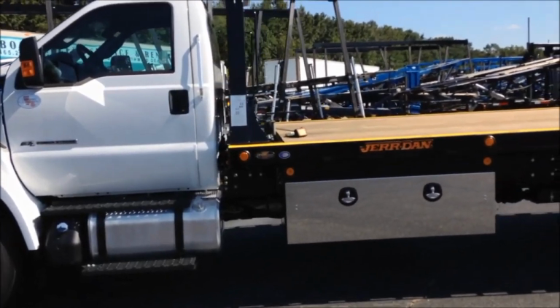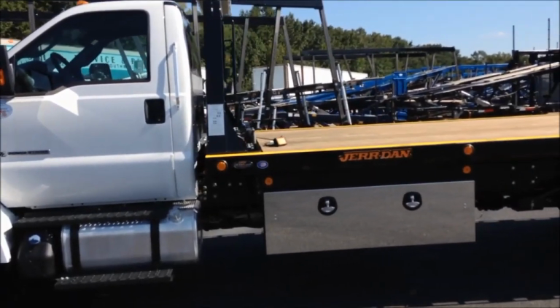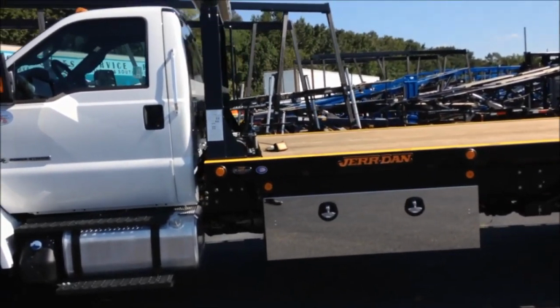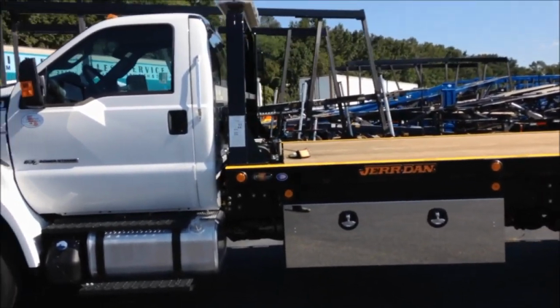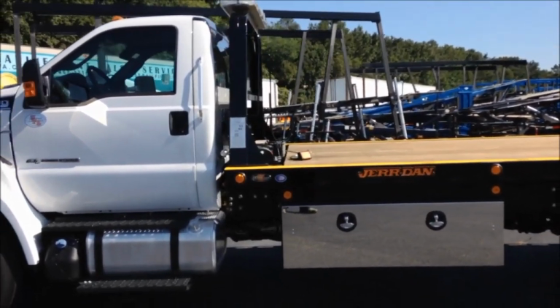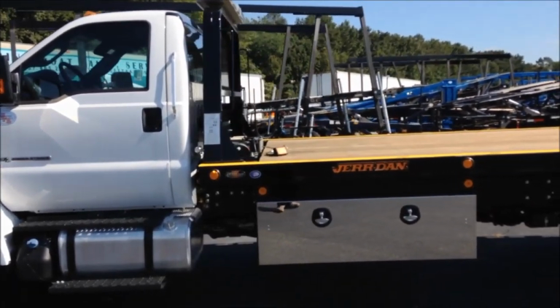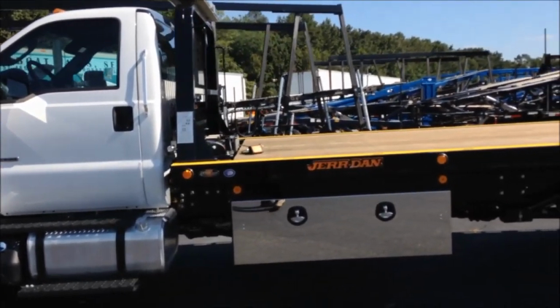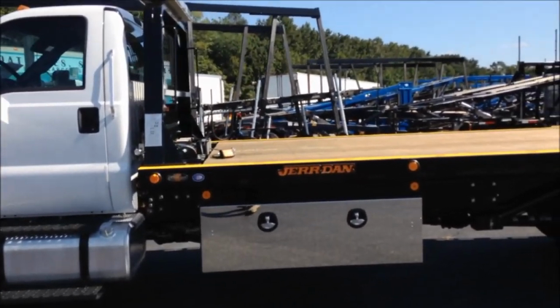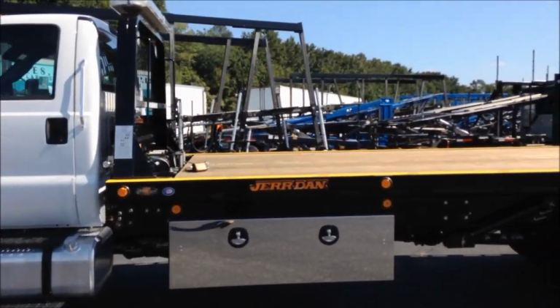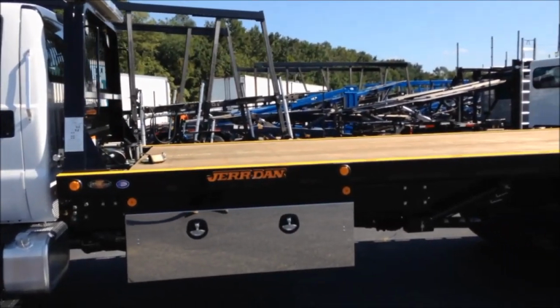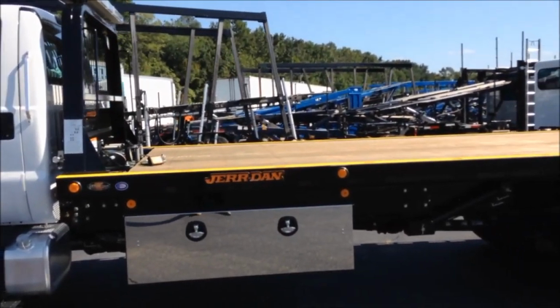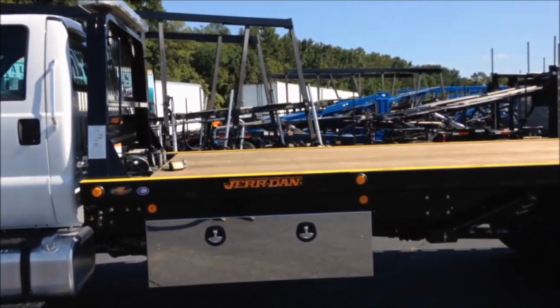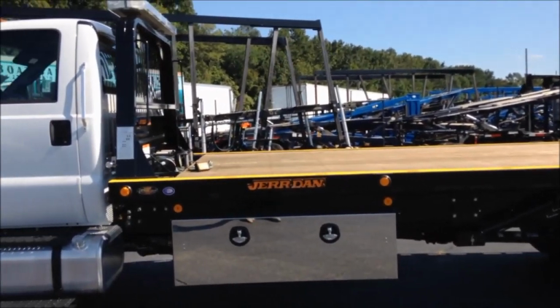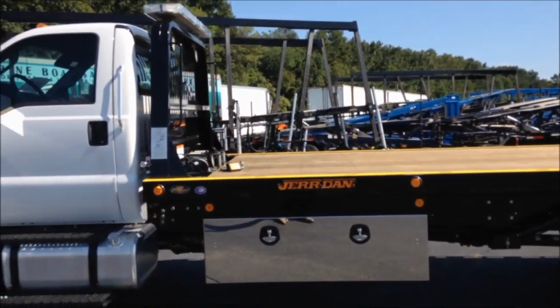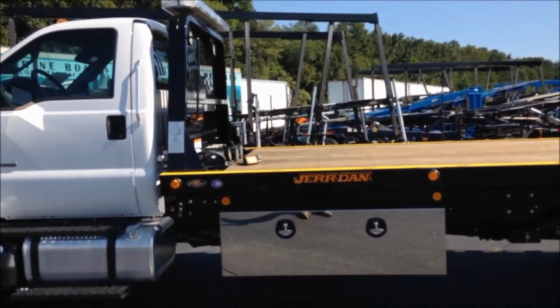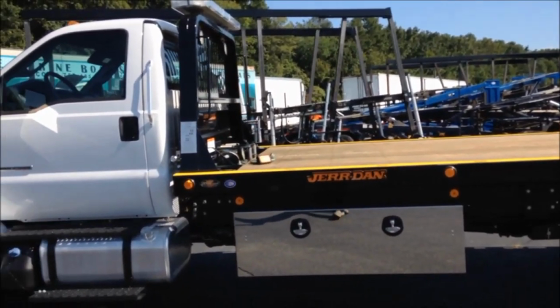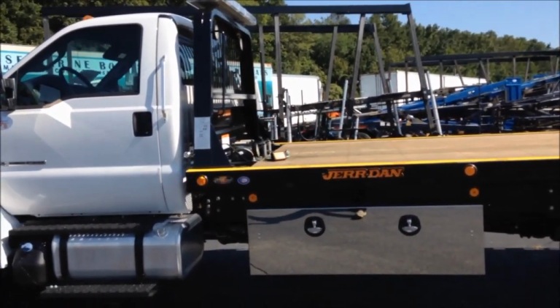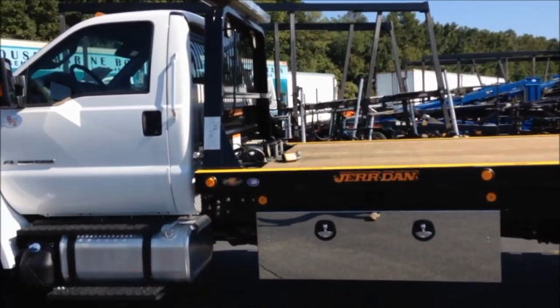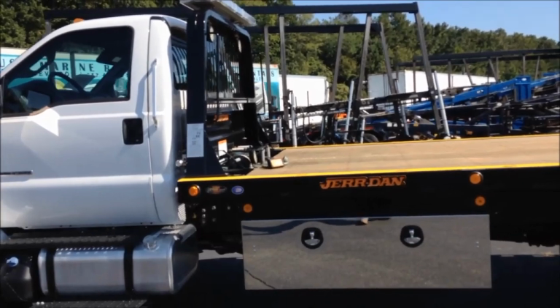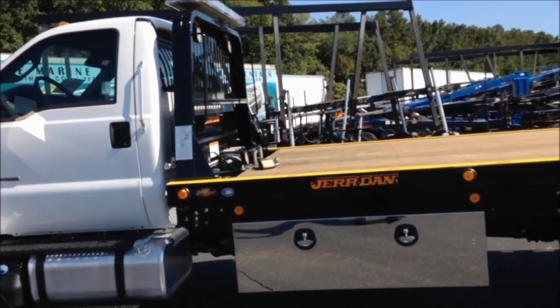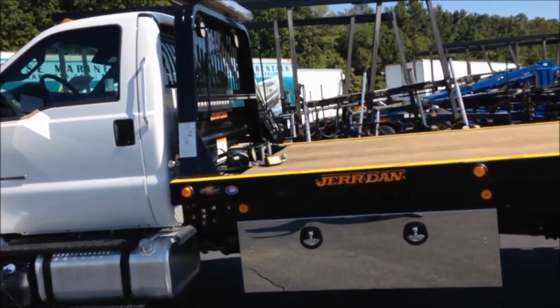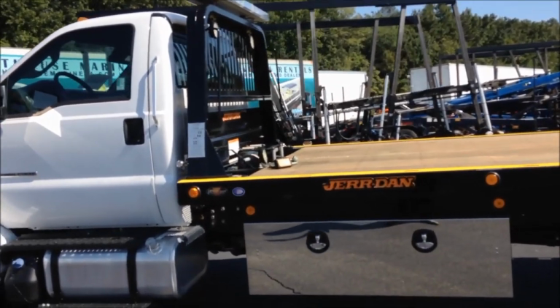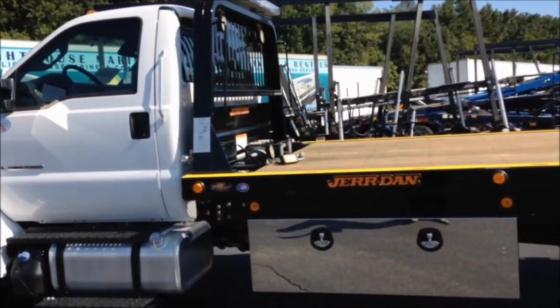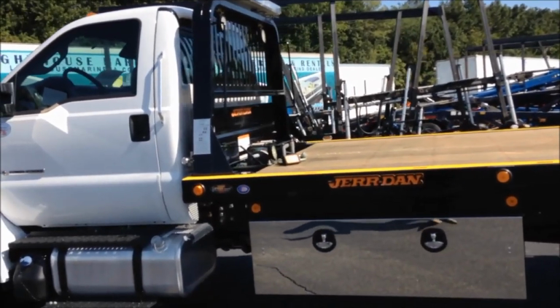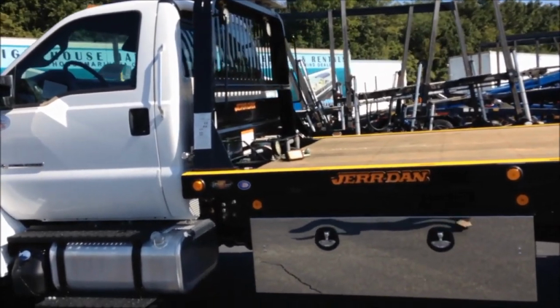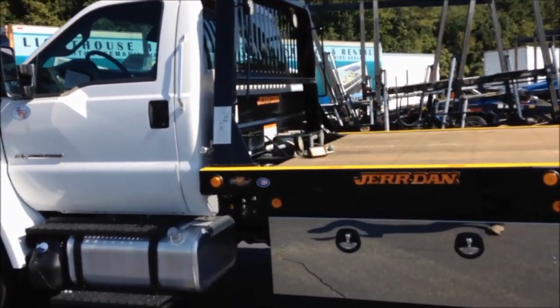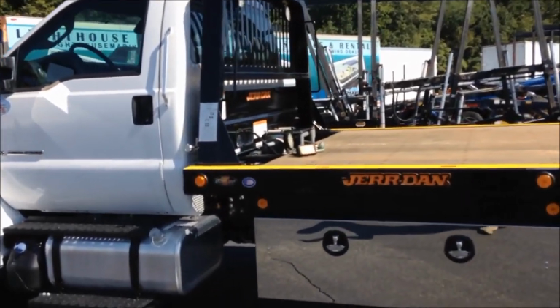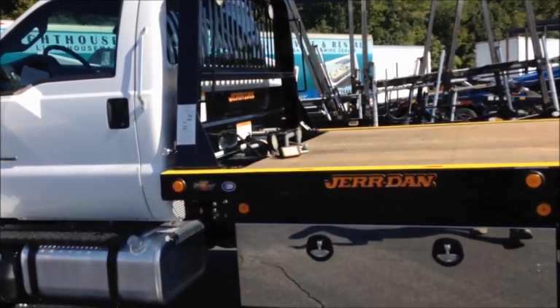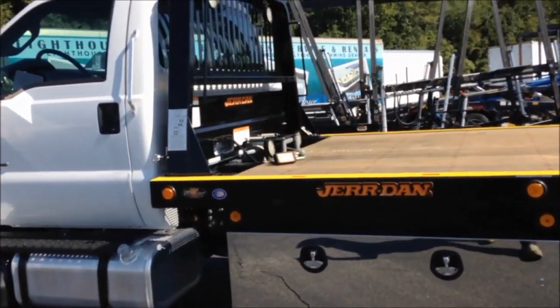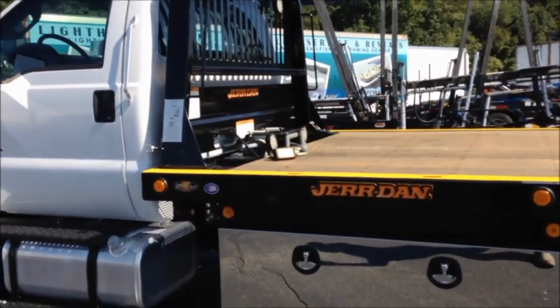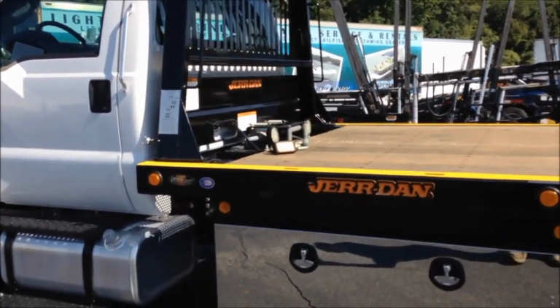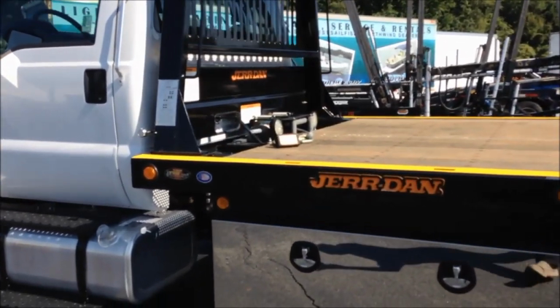On the Jordan 24-foot, 96-inch wide bed, it's got a 10,000-pound winch with dual manual free spool.